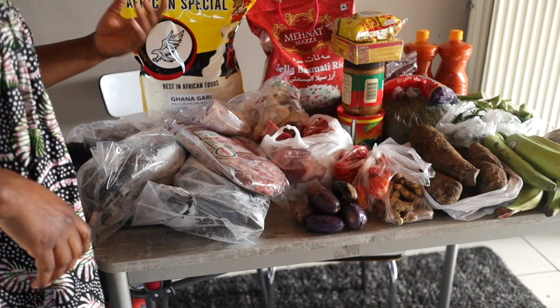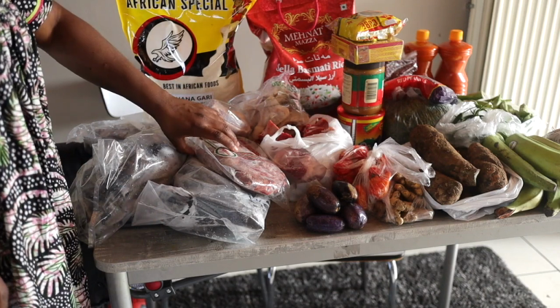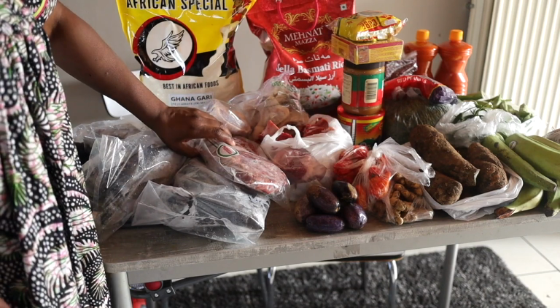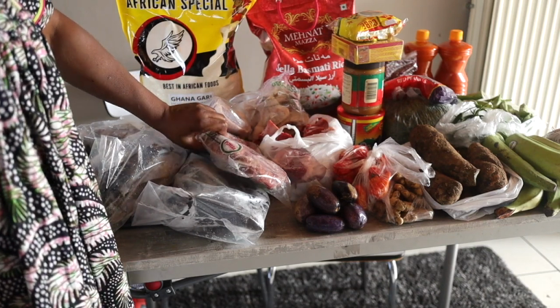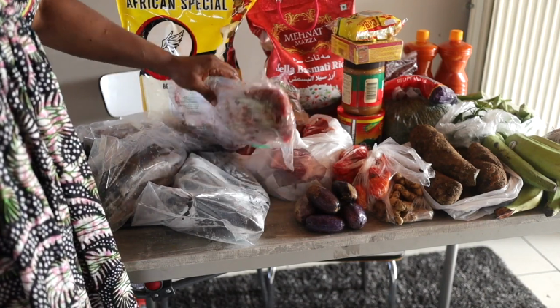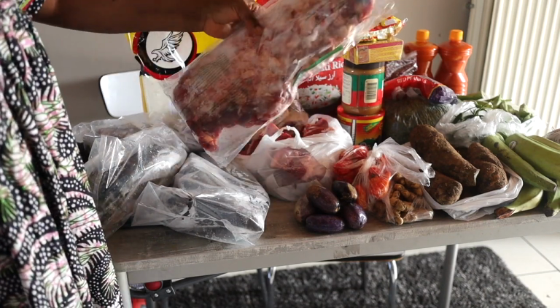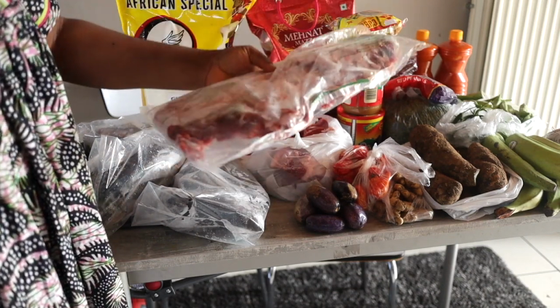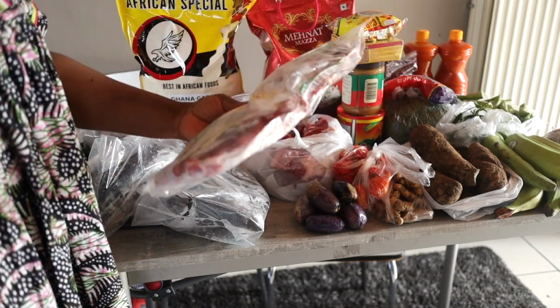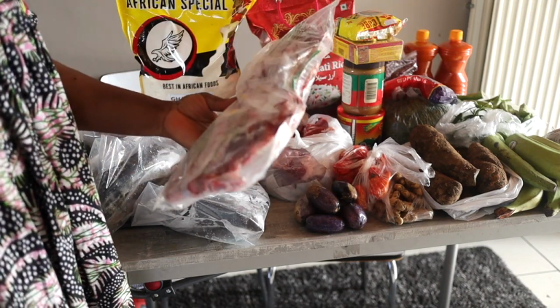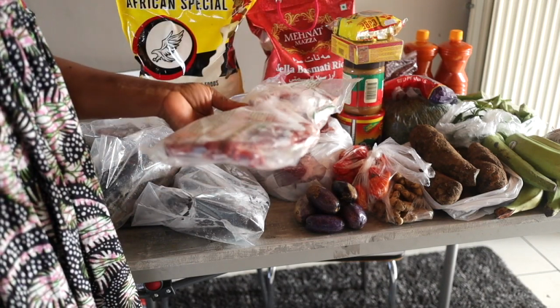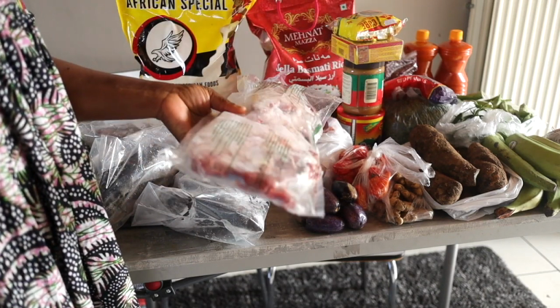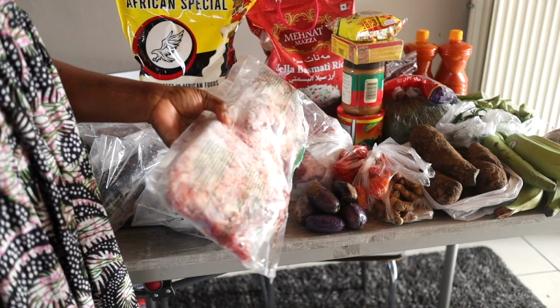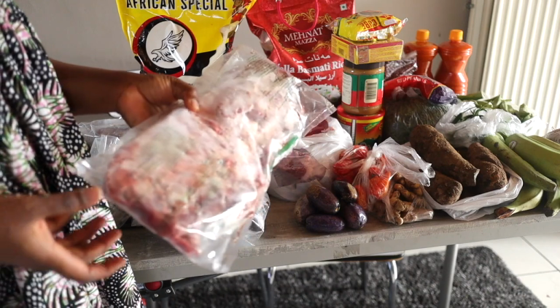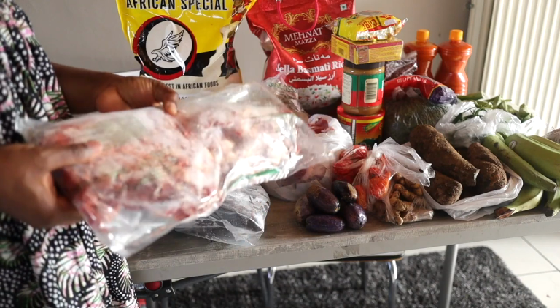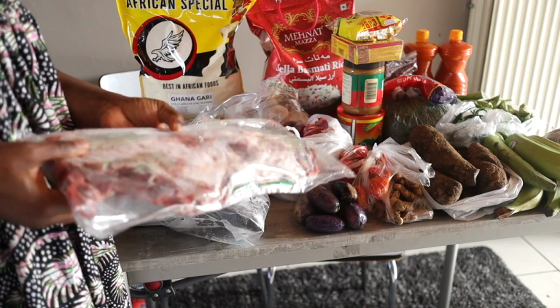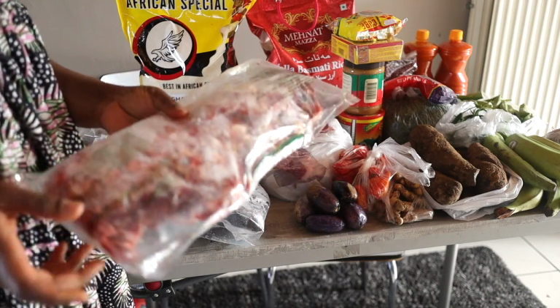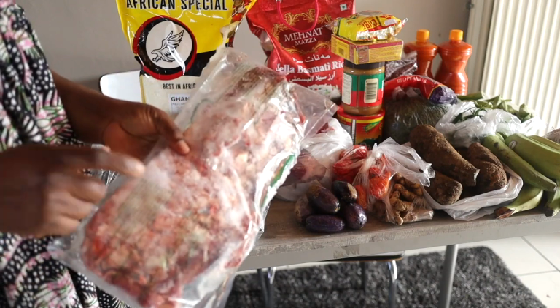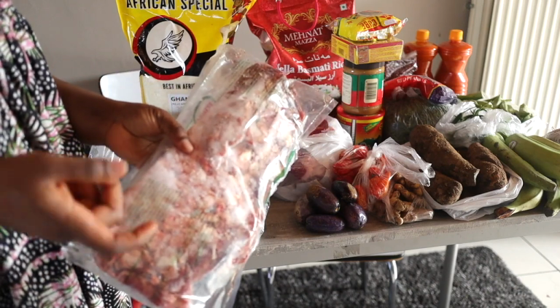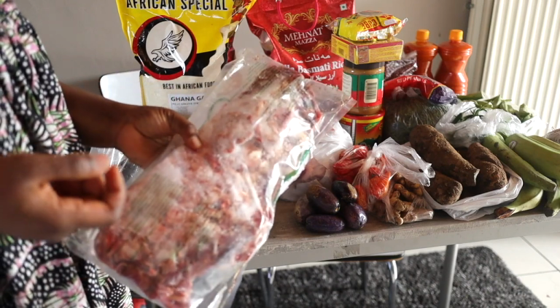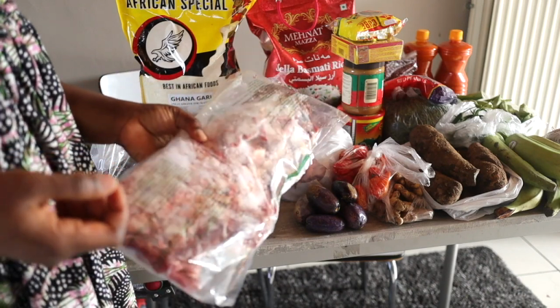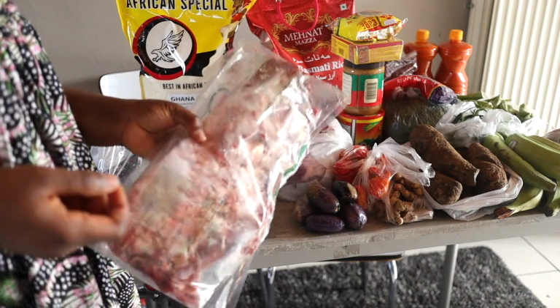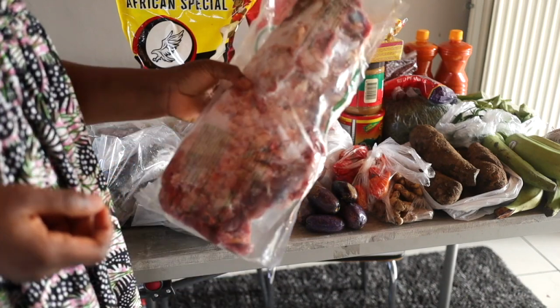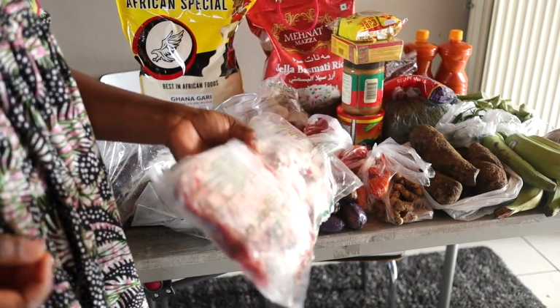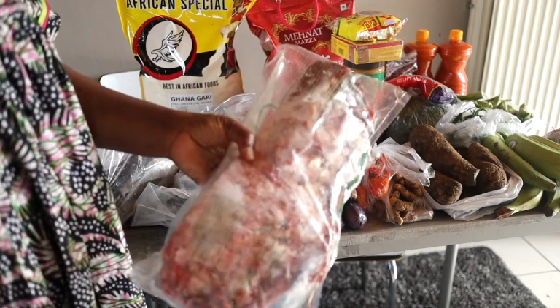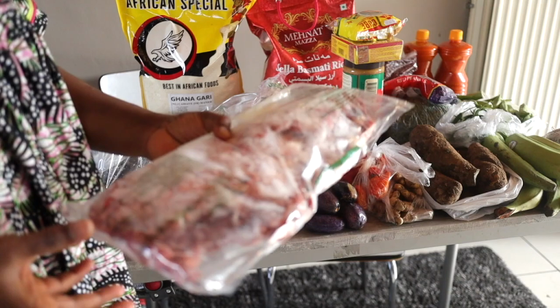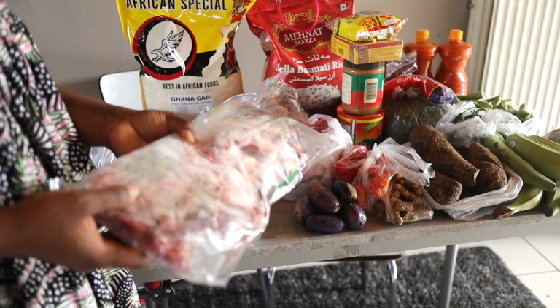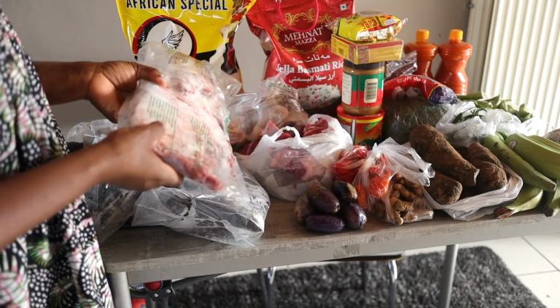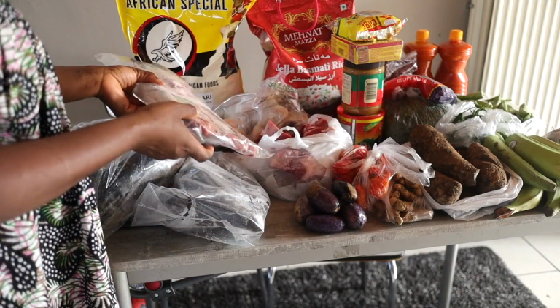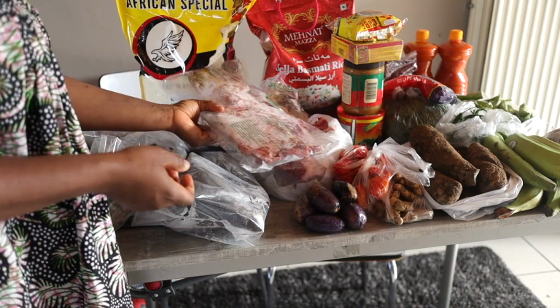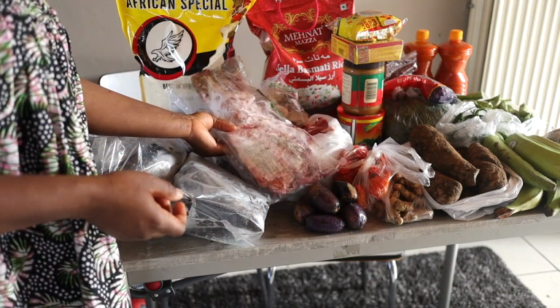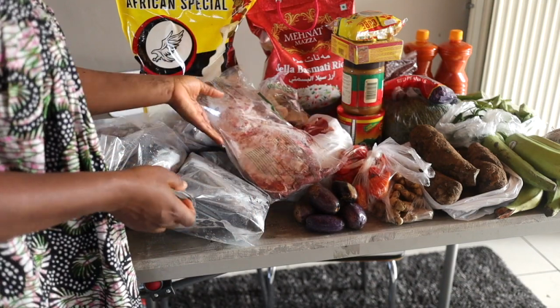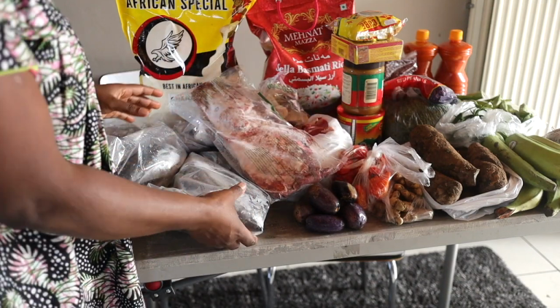I got a pack of gizzard. This cost me 3 euros — it's expensive. But you can also buy this from the normal oyibo shop. So I got this pack of gizzard that cost me 3 euros.